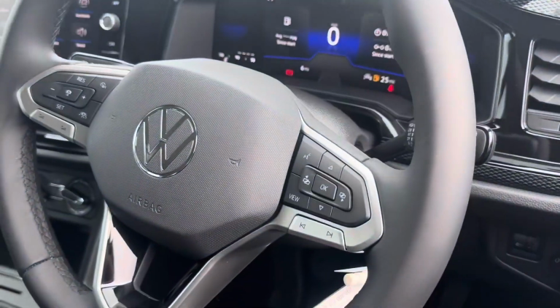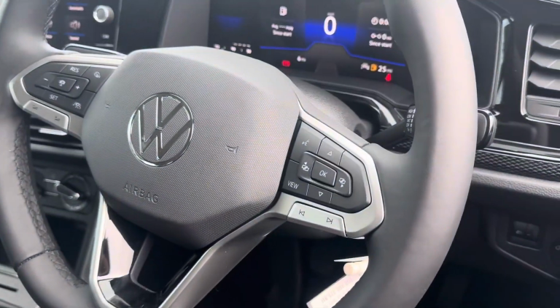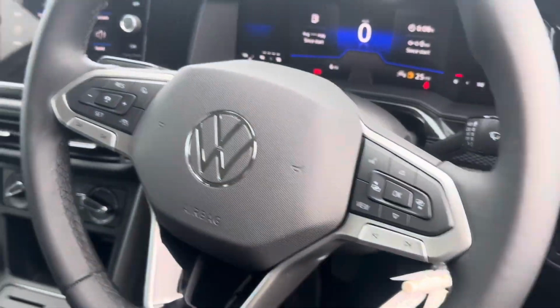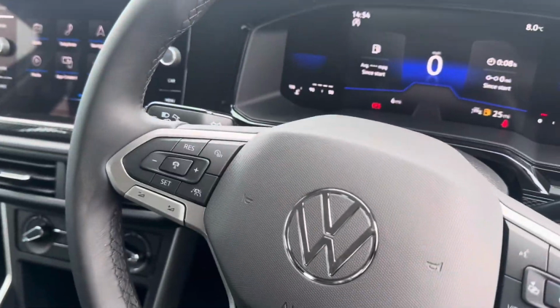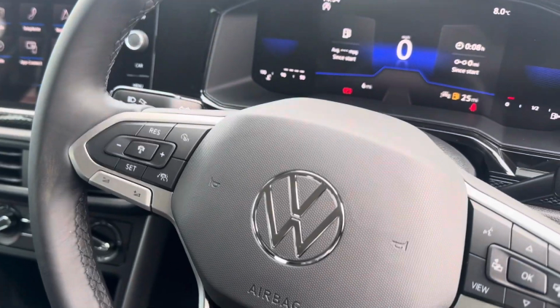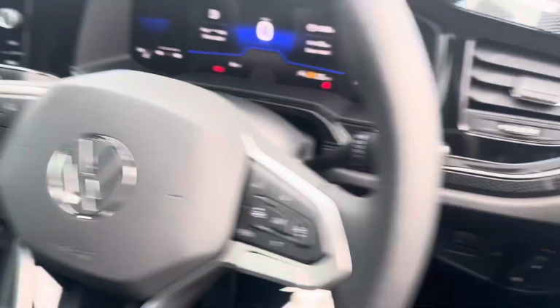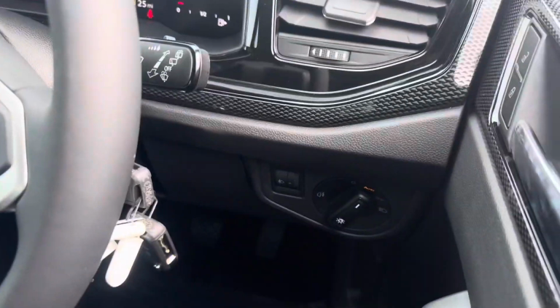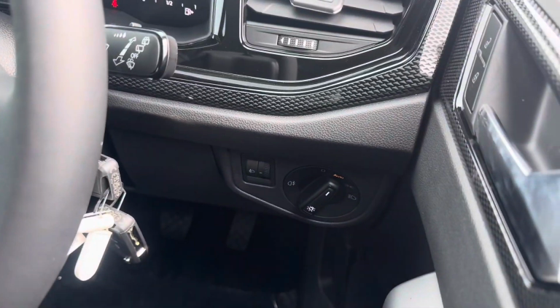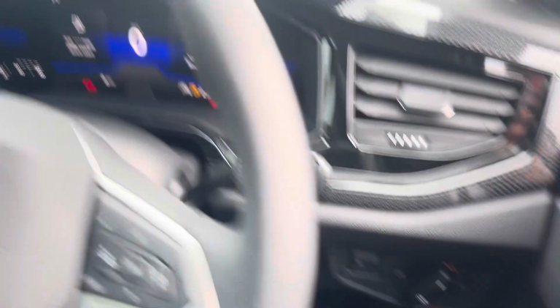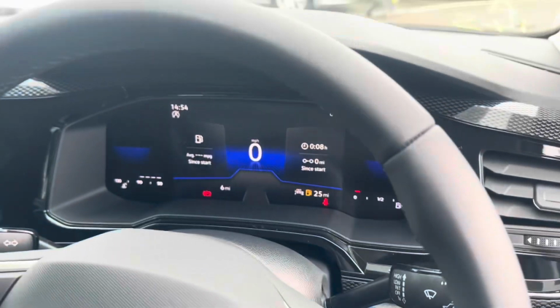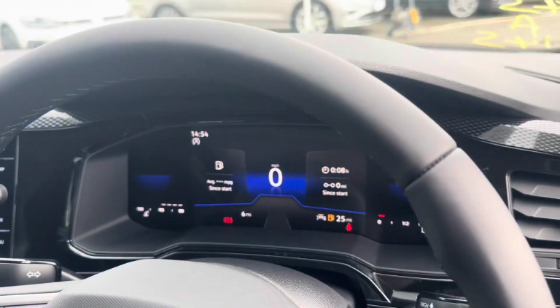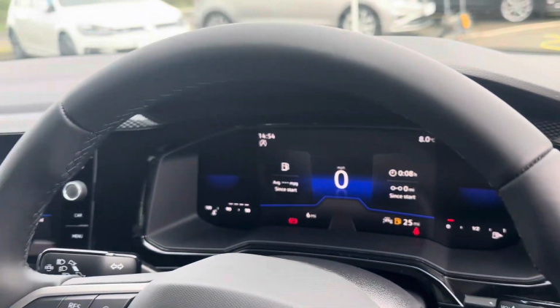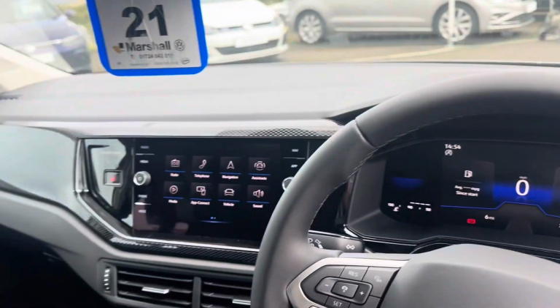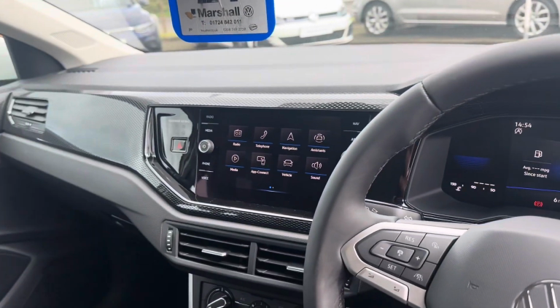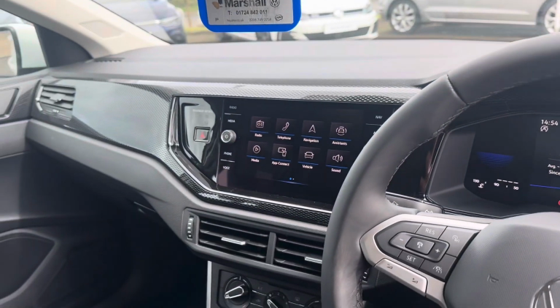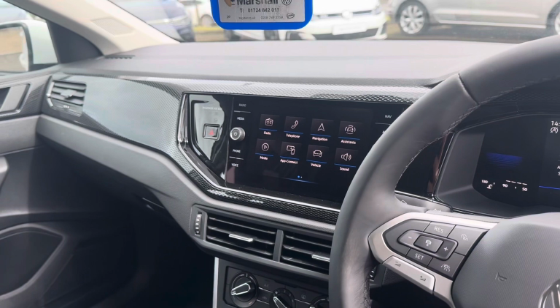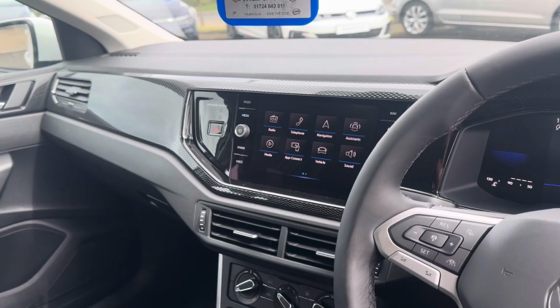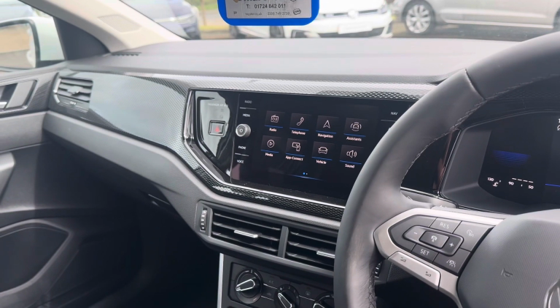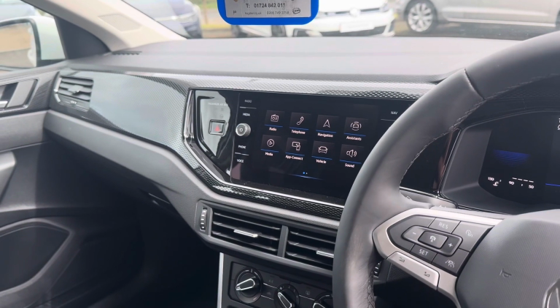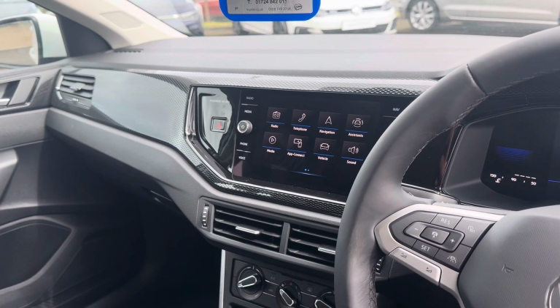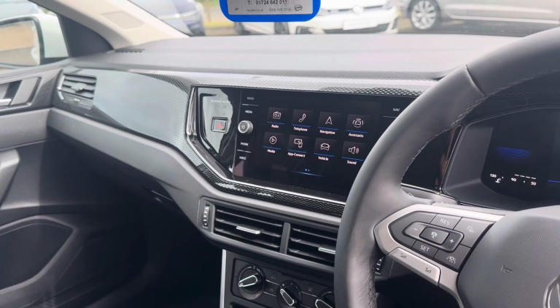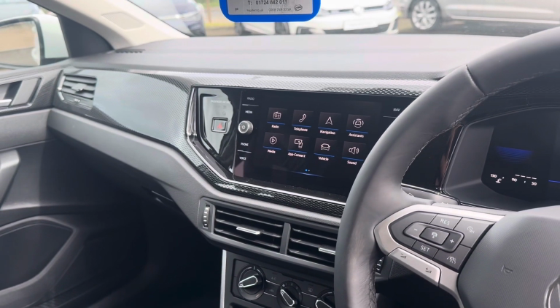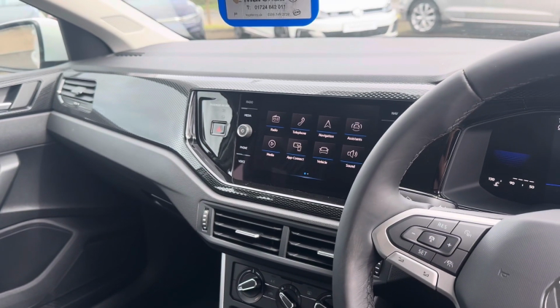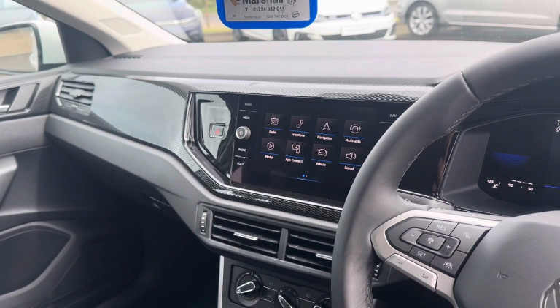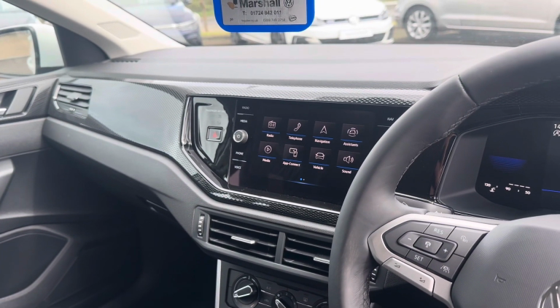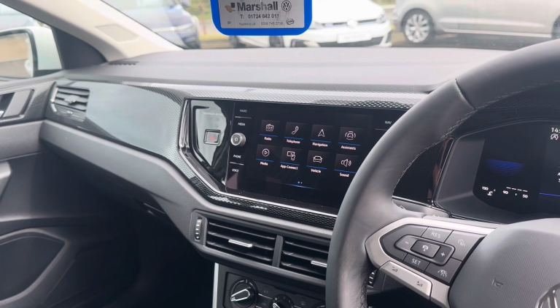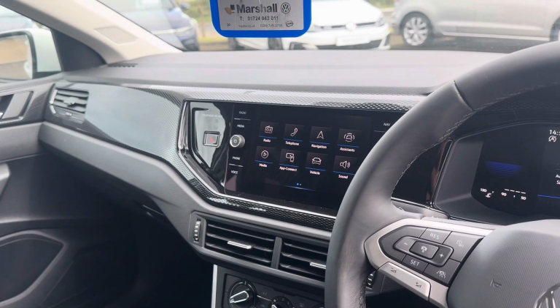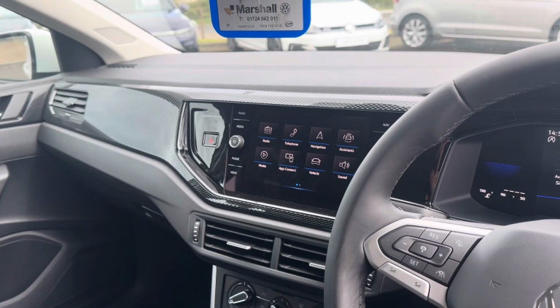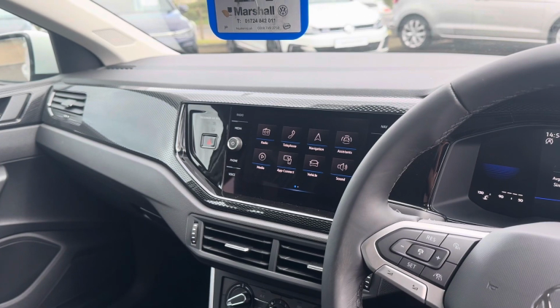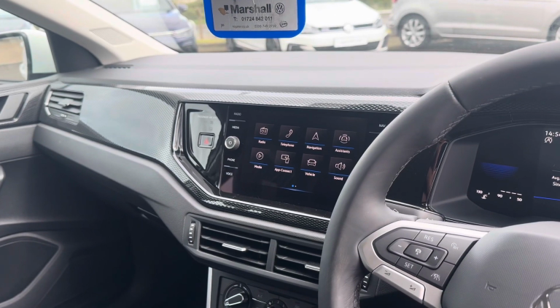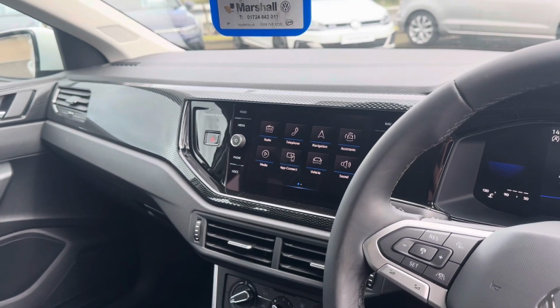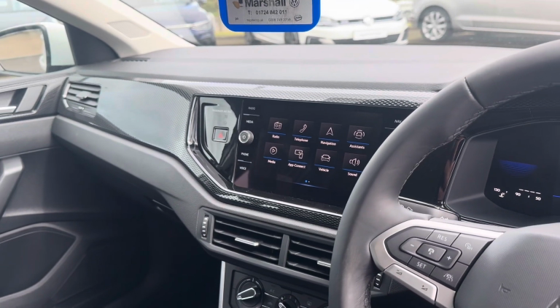Inside the vehicle you've got that multifunctional steering wheel with adaptive cruise control, automatic lights, and a digital dashboard. It has got Android Auto and Apple CarPlay. You can purchase navigation if that's something you wanted to do, and it's got DAB radio.